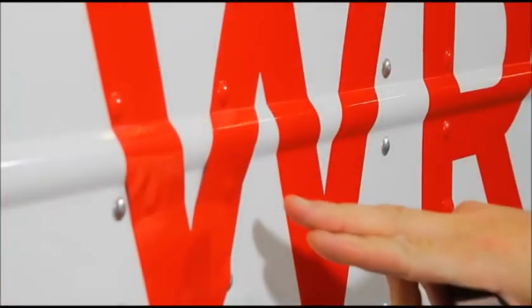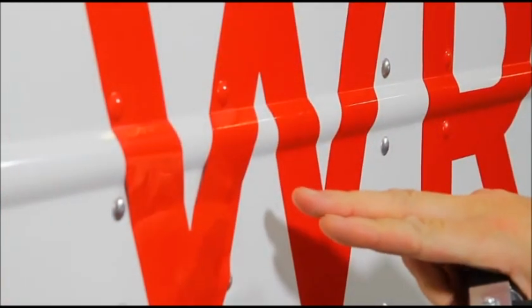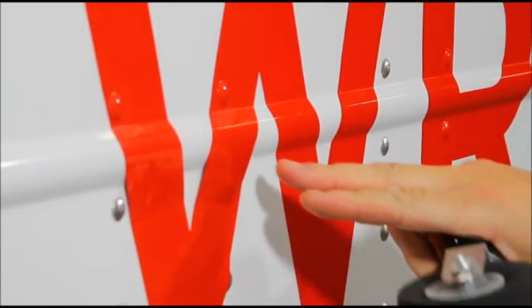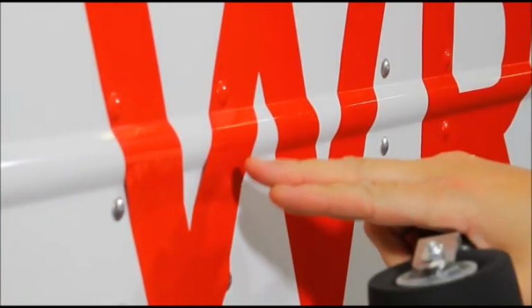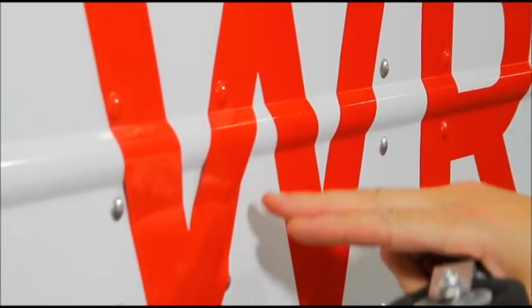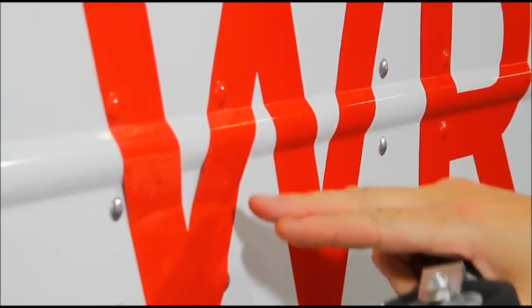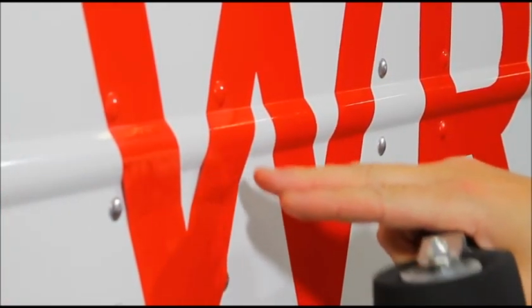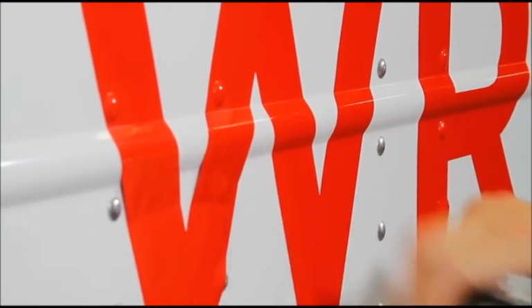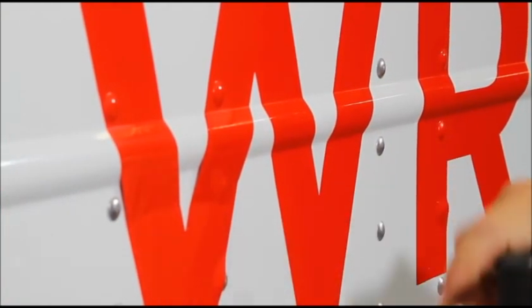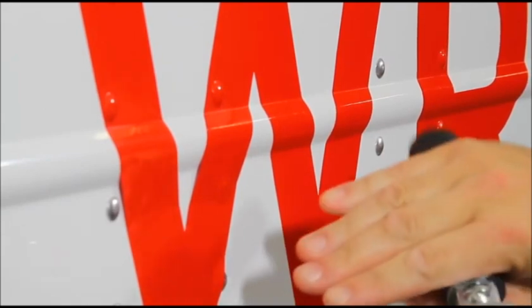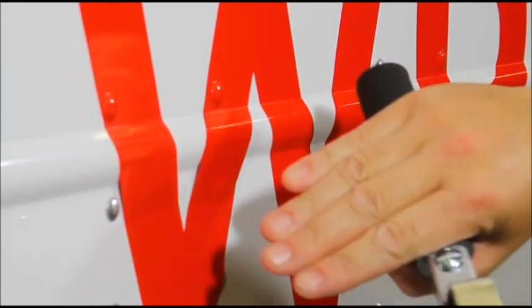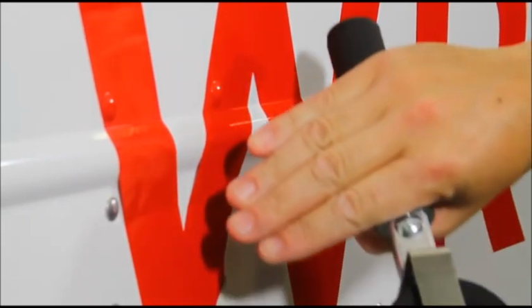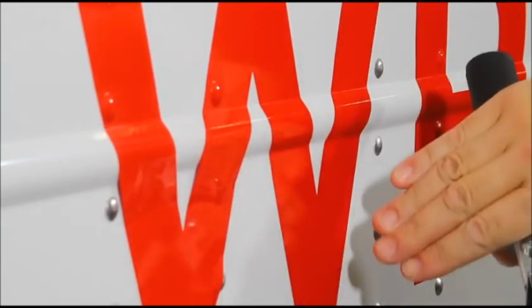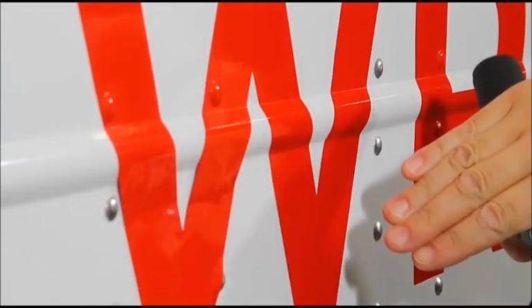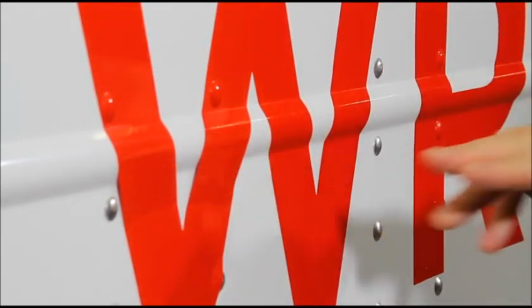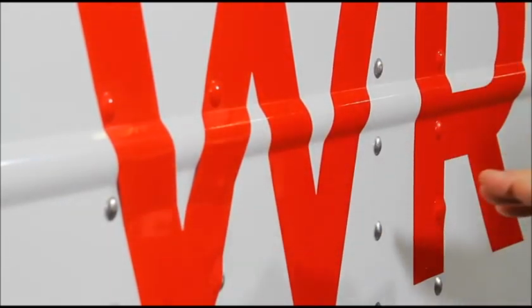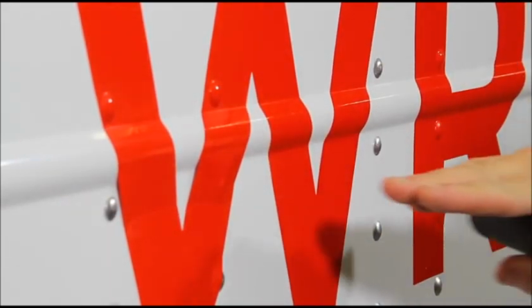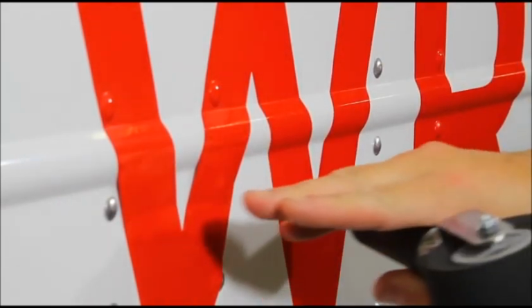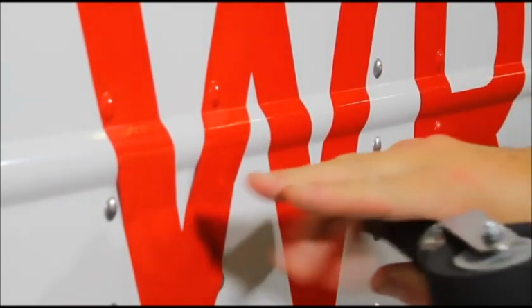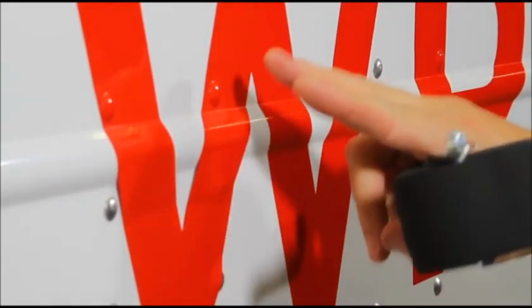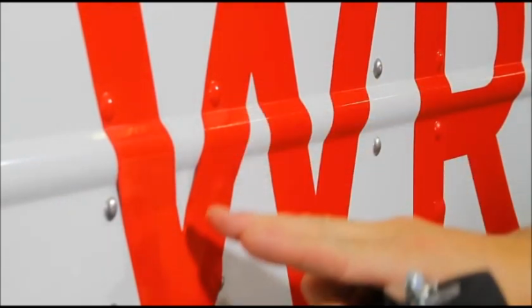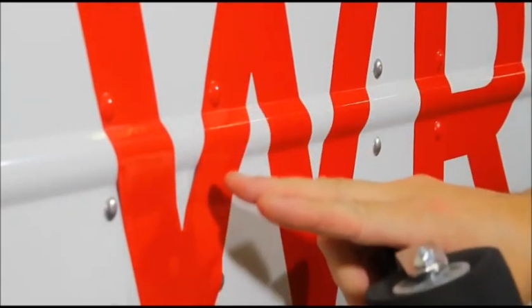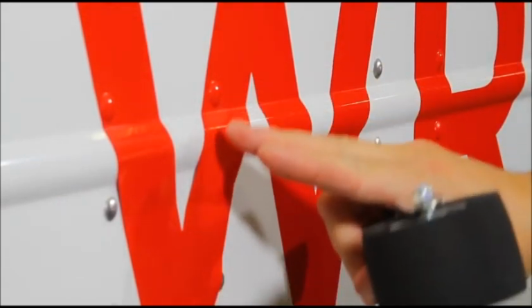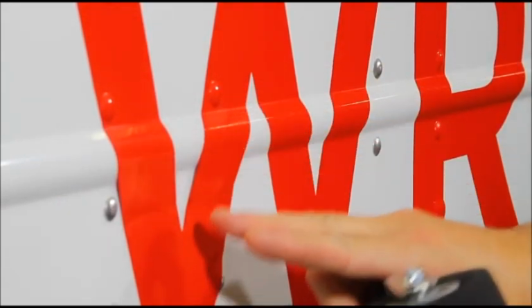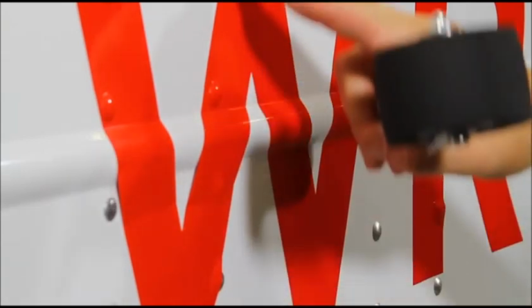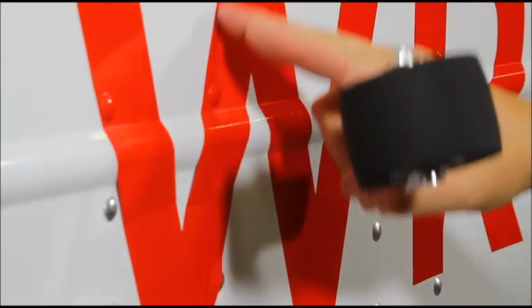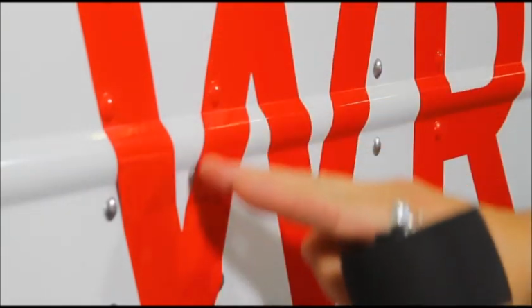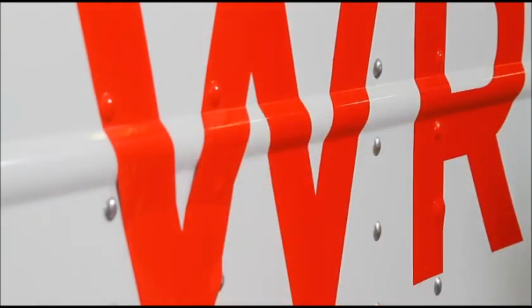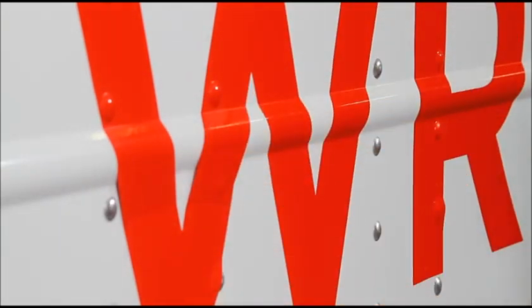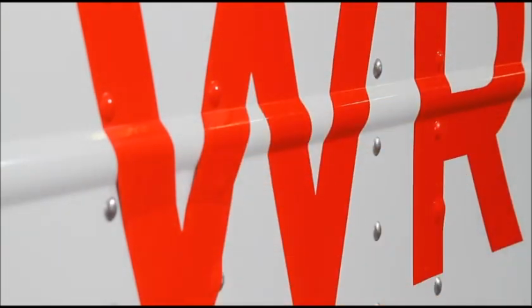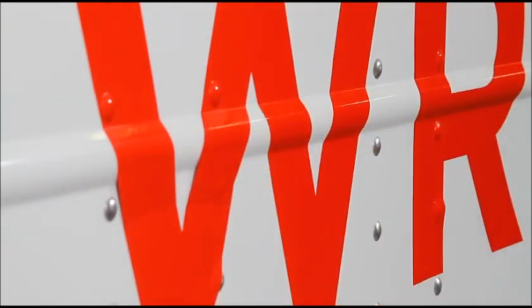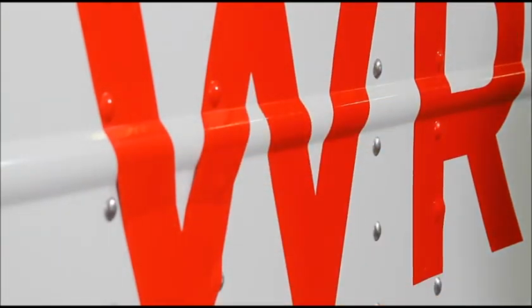There is a rivet close to the edge of the letter. Apply heat and, without rolling the roller, use it to apply pressure directly over the rivet. Then apply the other side of the letter.